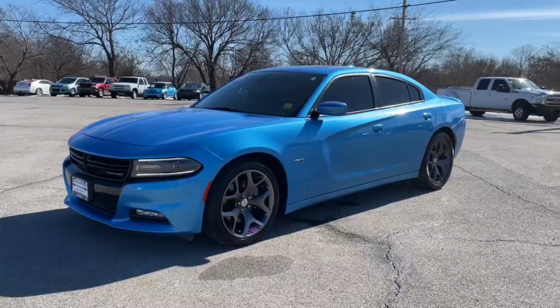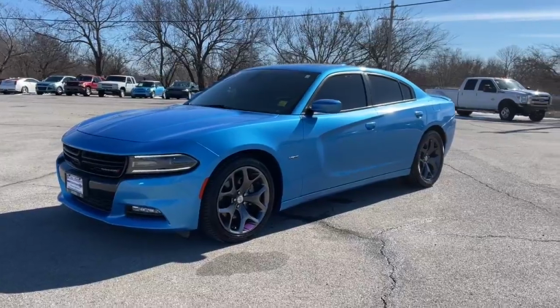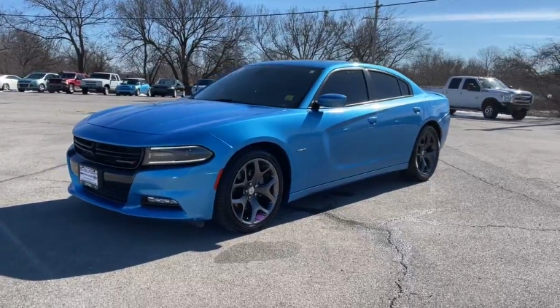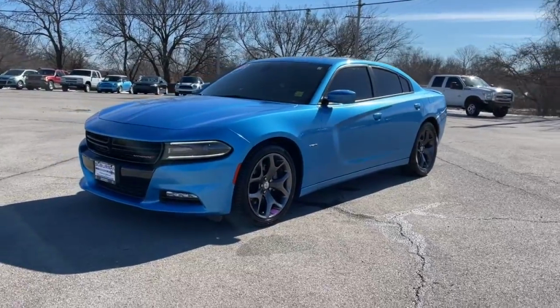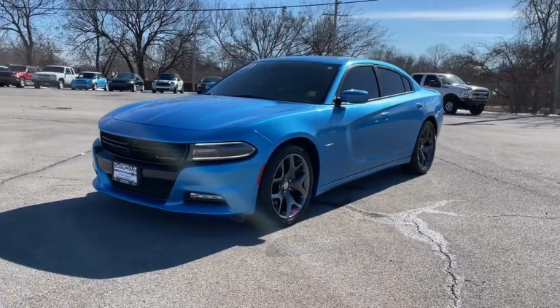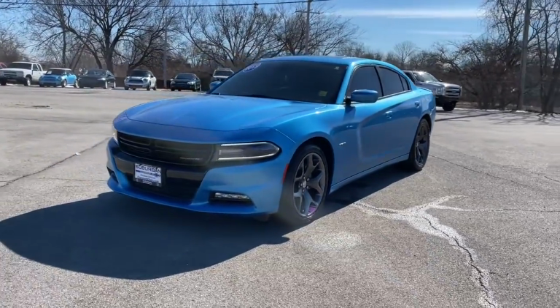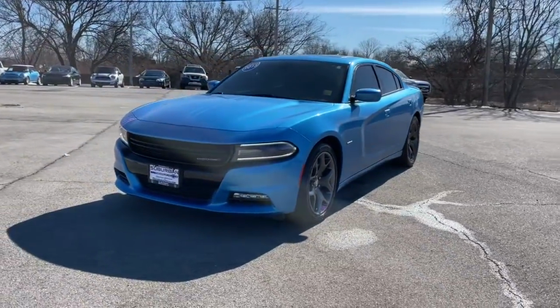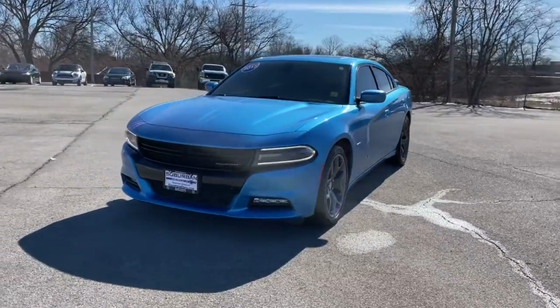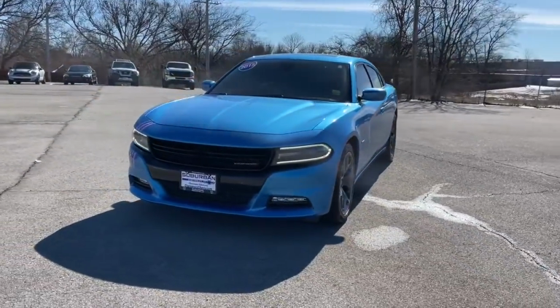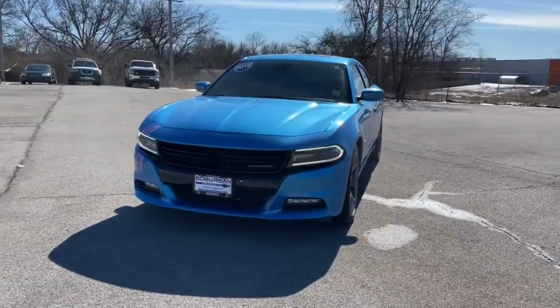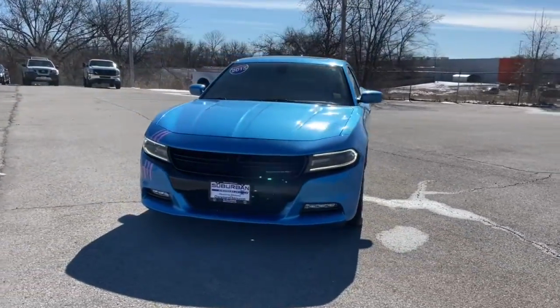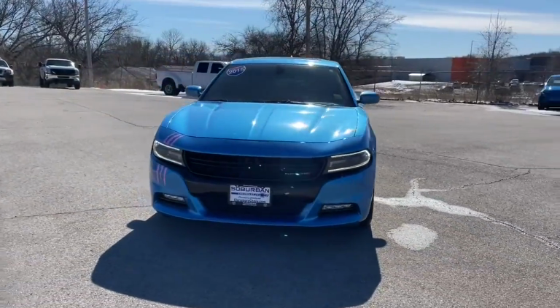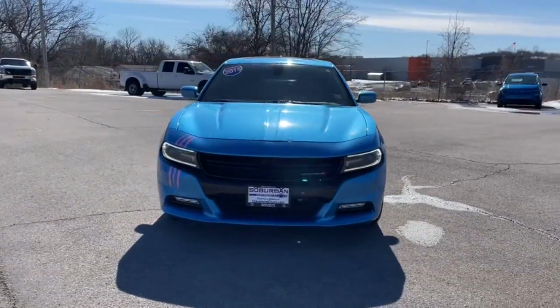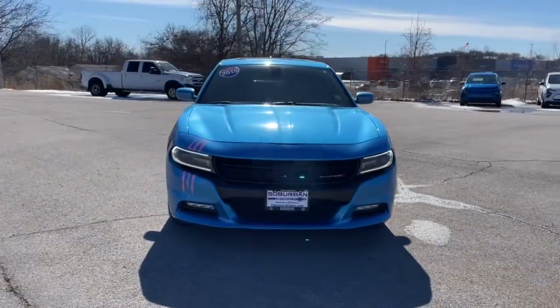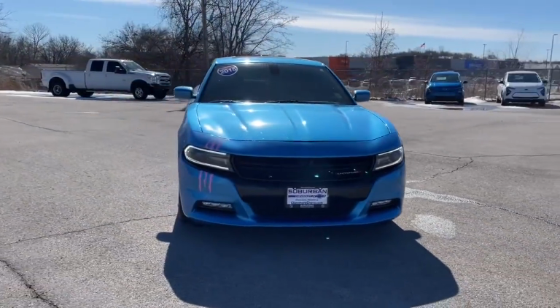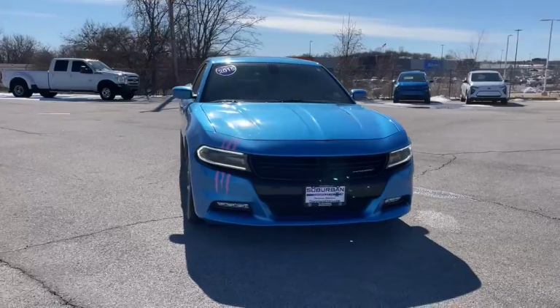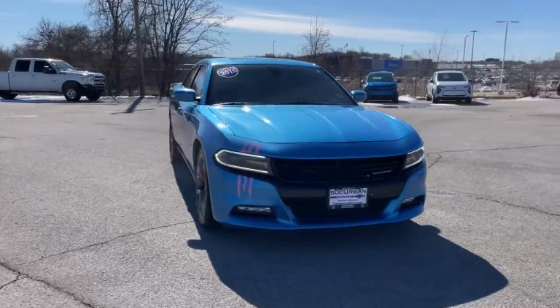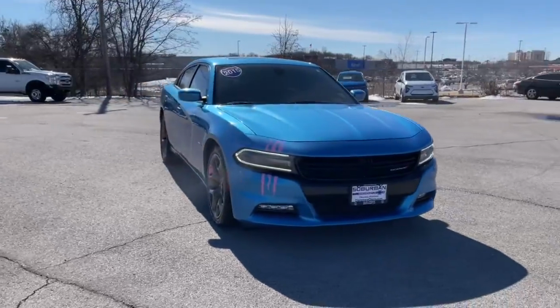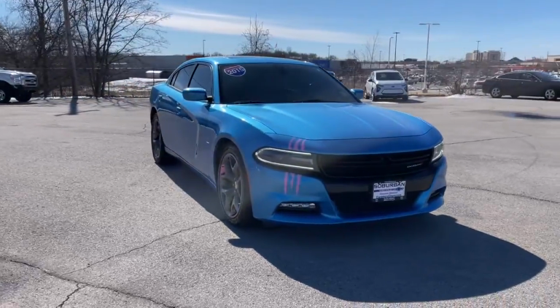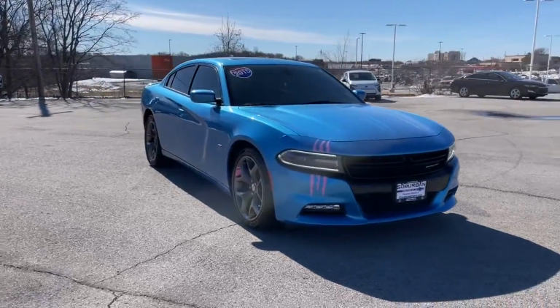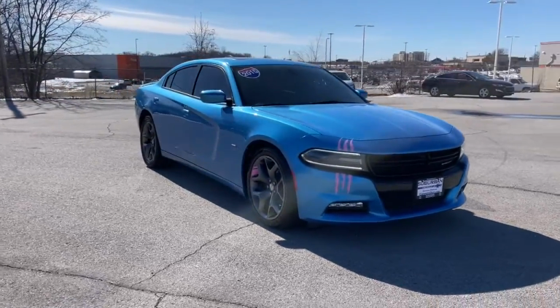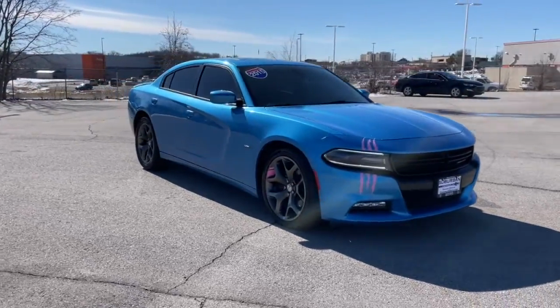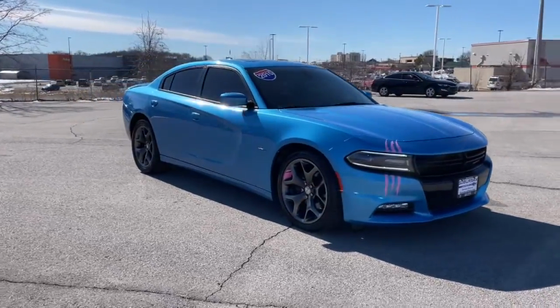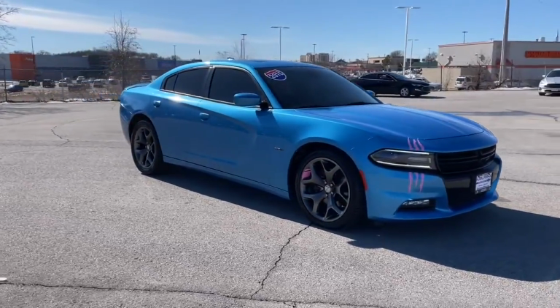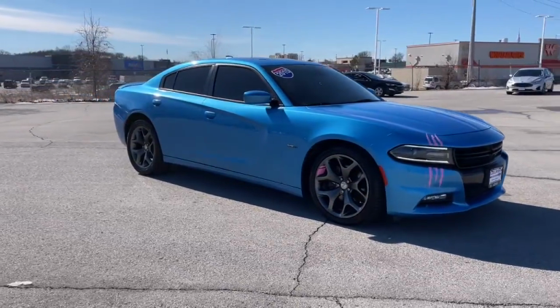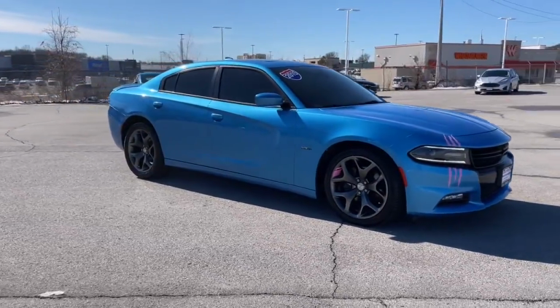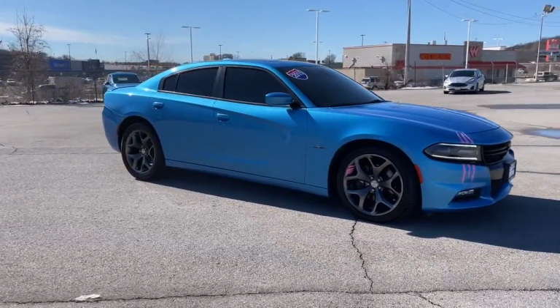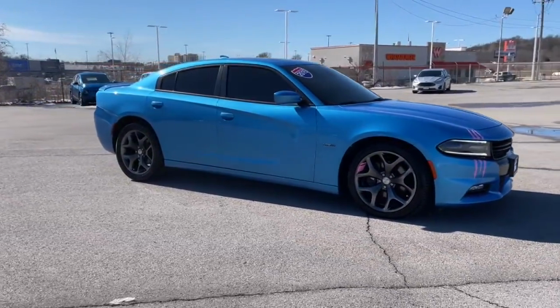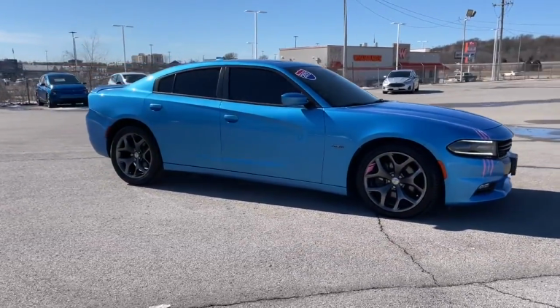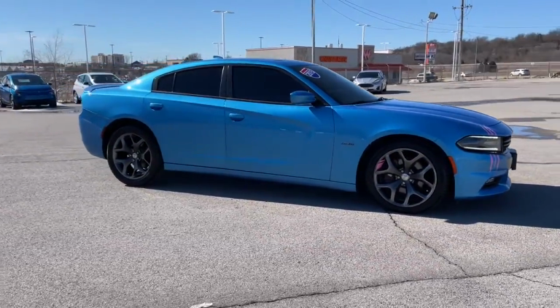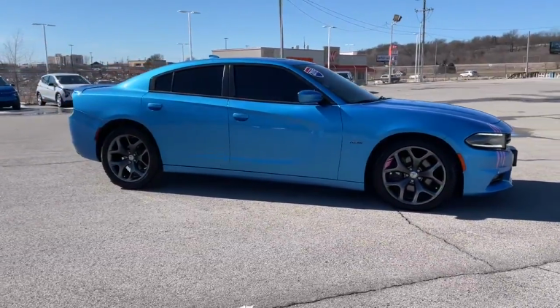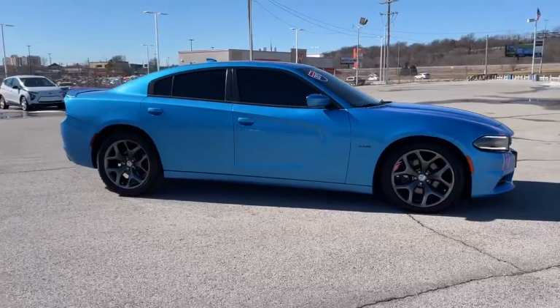Look no further than the 2015 Dodge Charger. With less than 110,000 miles on the odometer, this vehicle stands out from the rest.